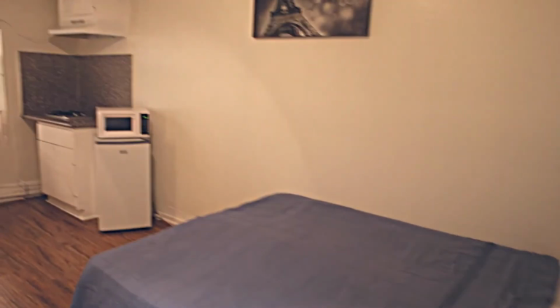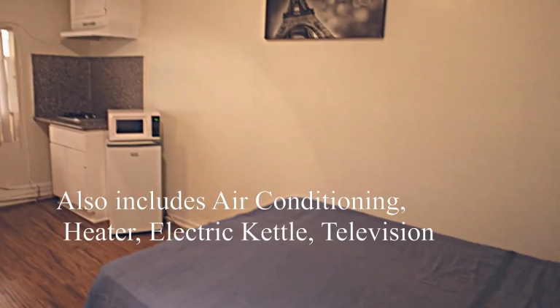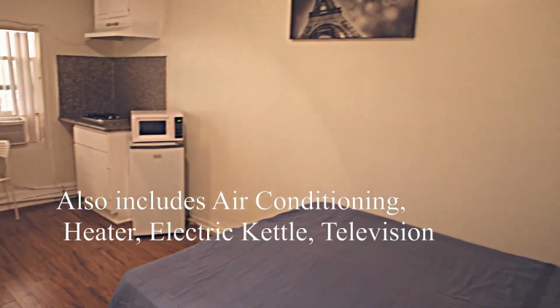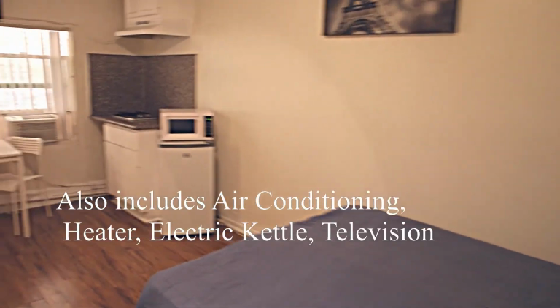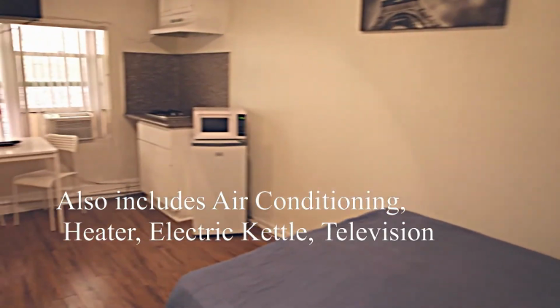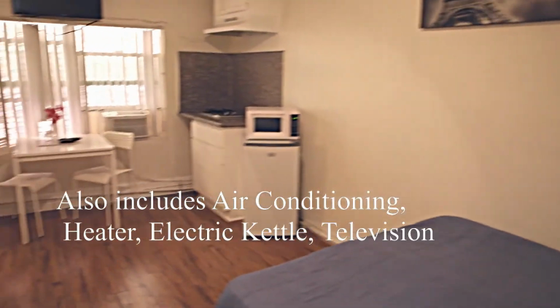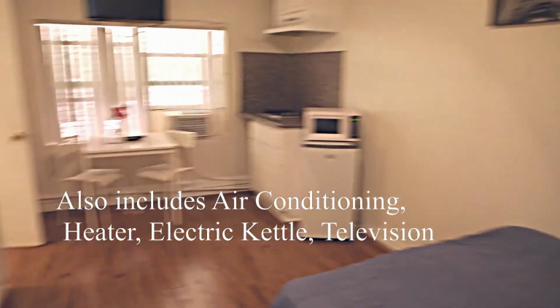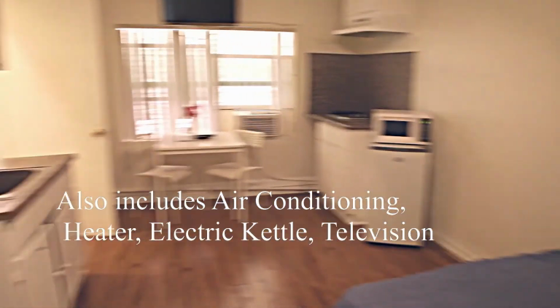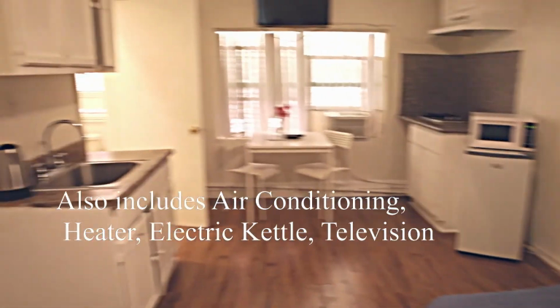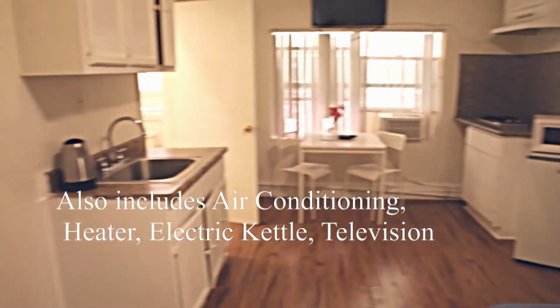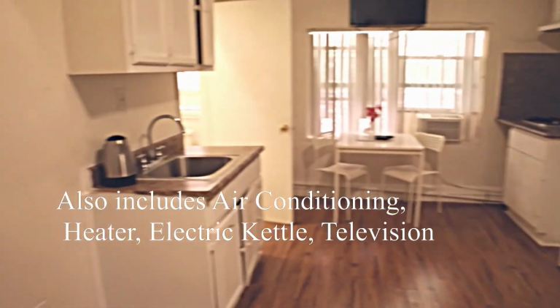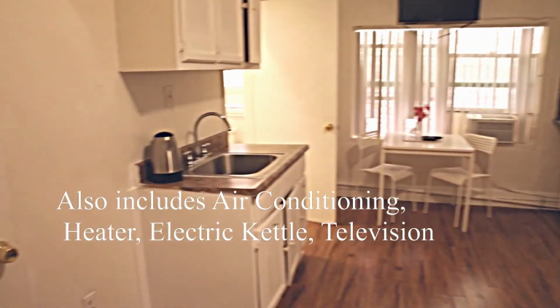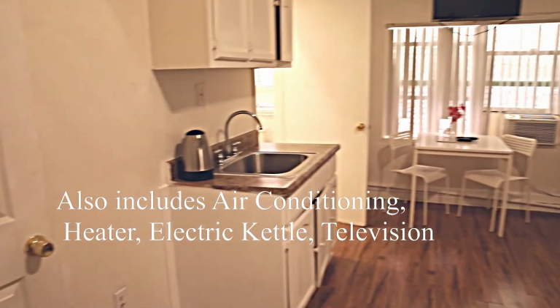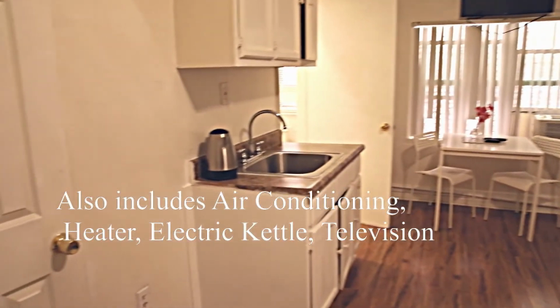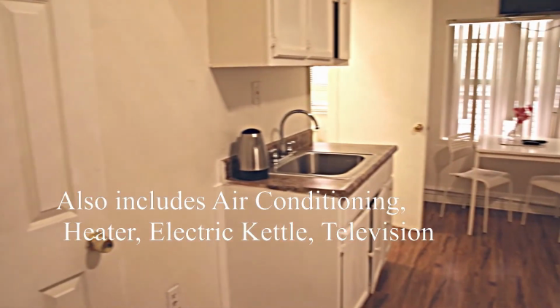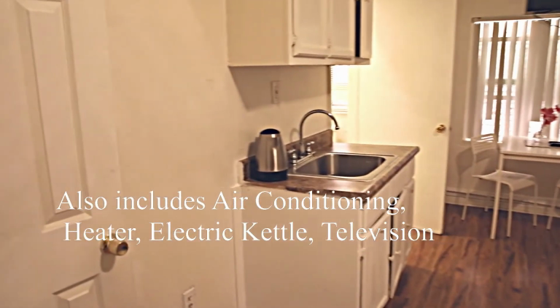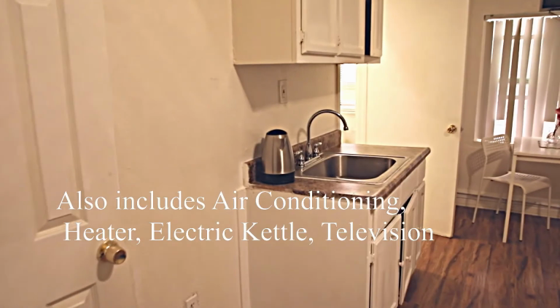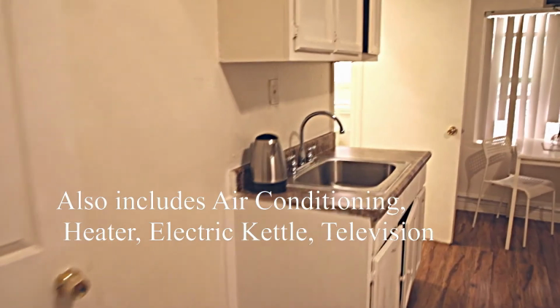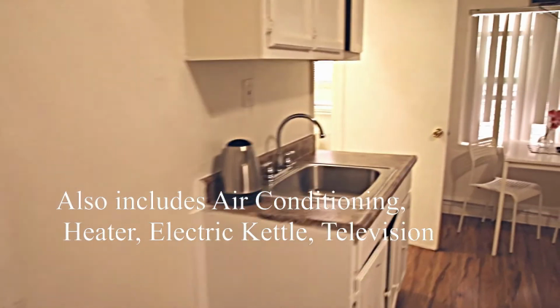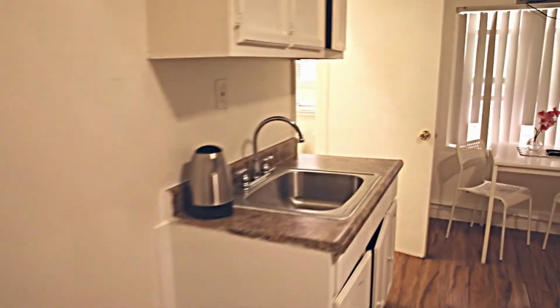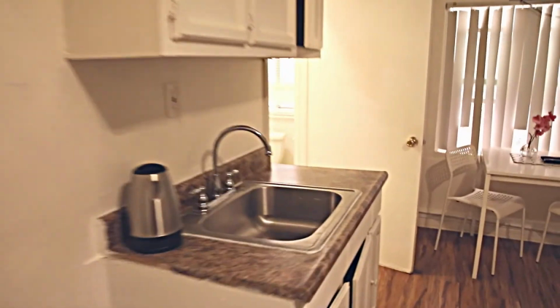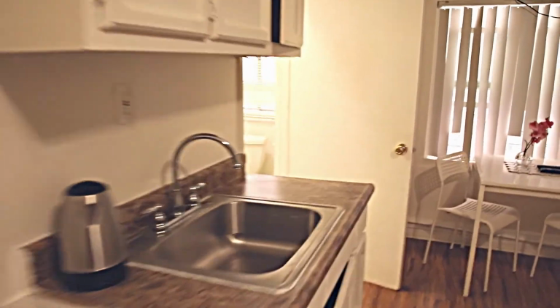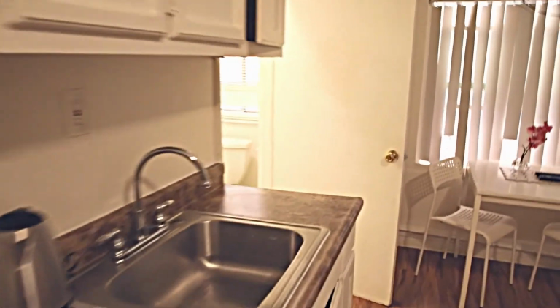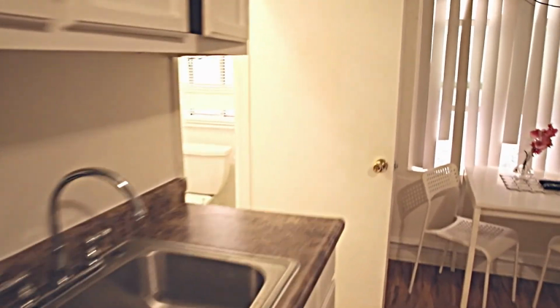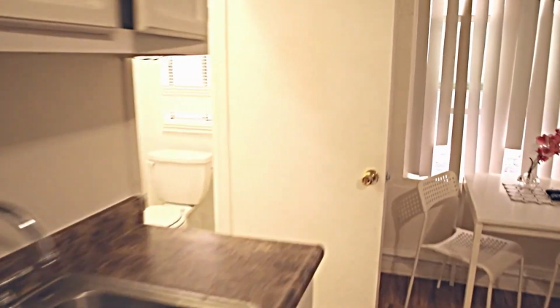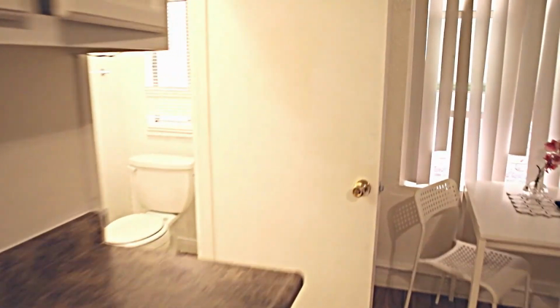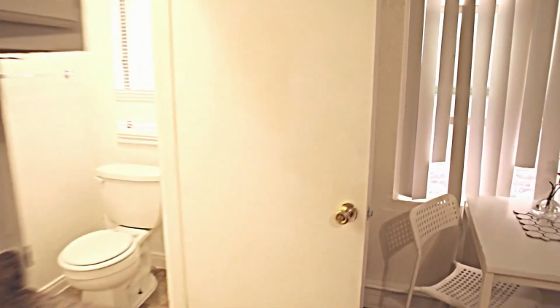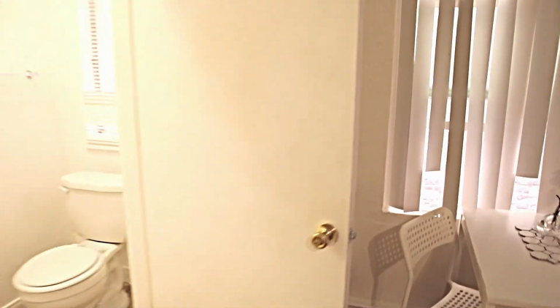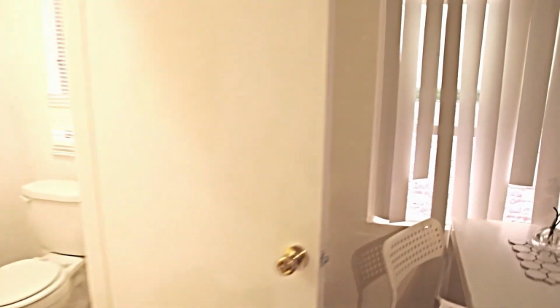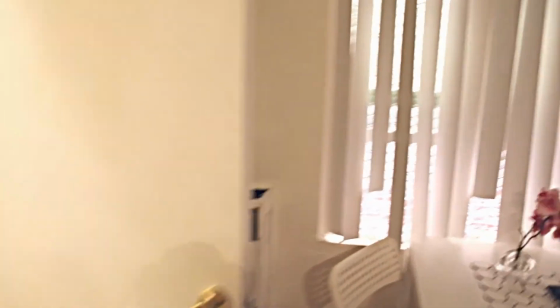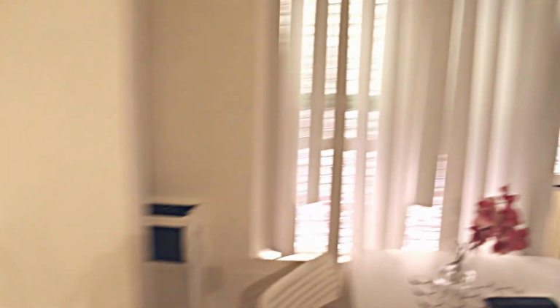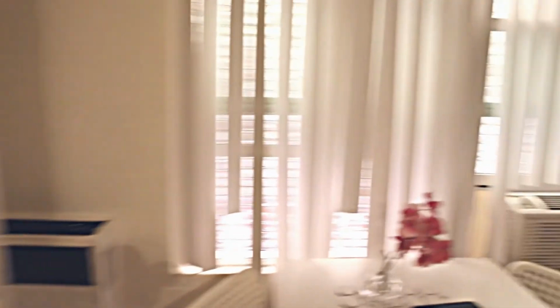Bed and mattress. You also have a television and electric kettle, and both heating and air conditioning units.